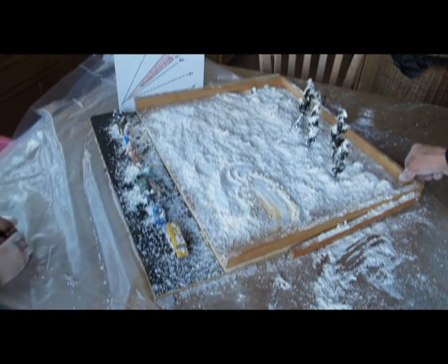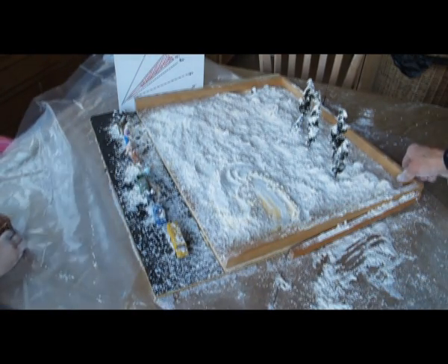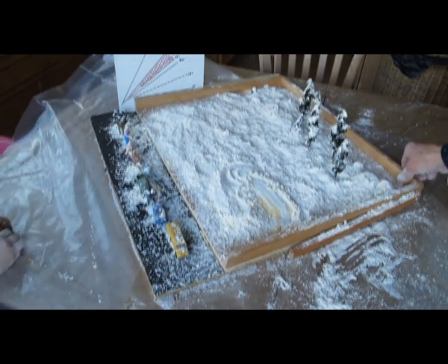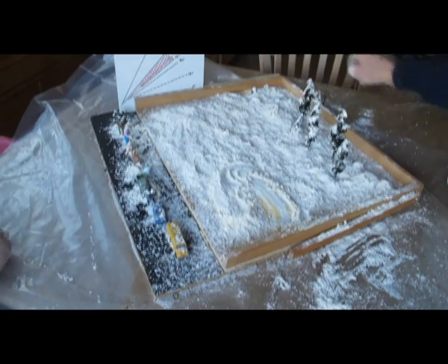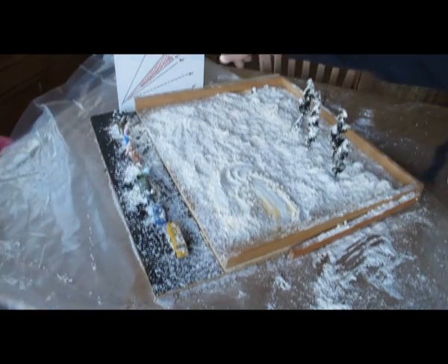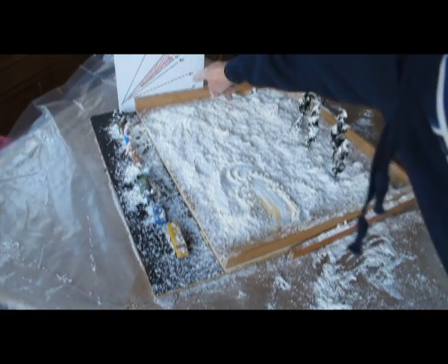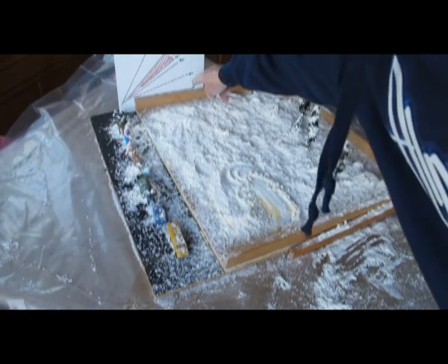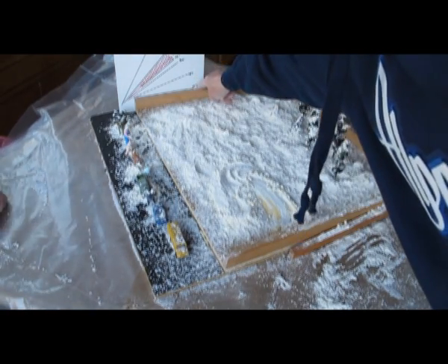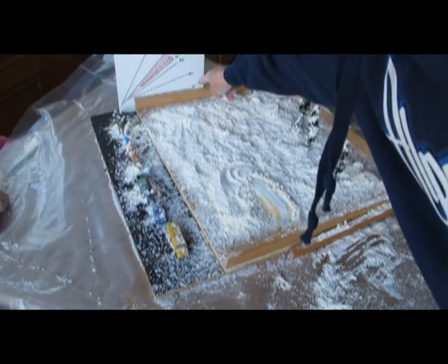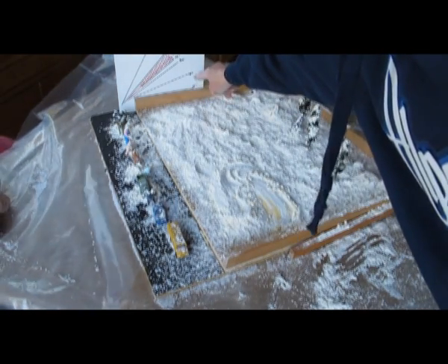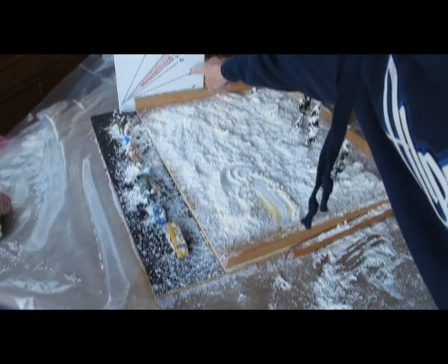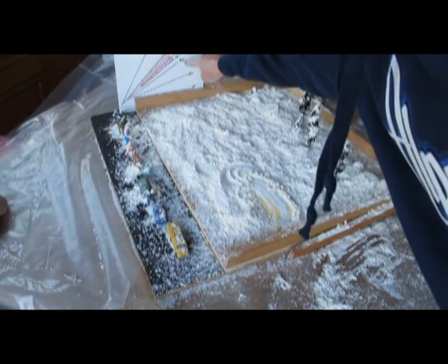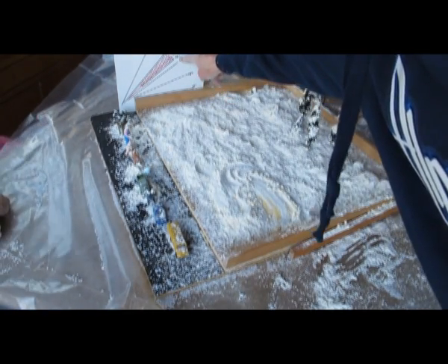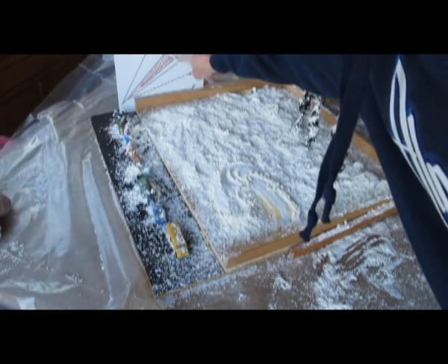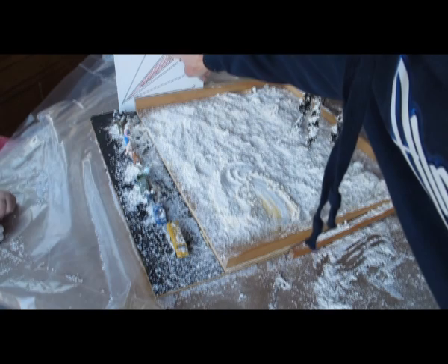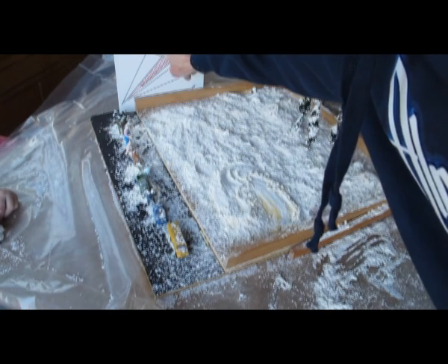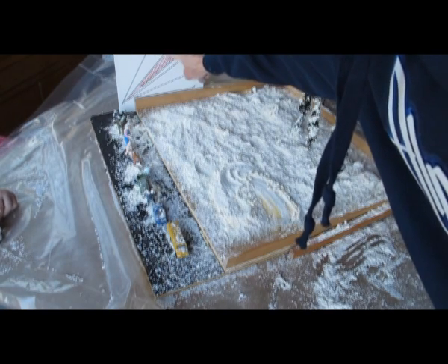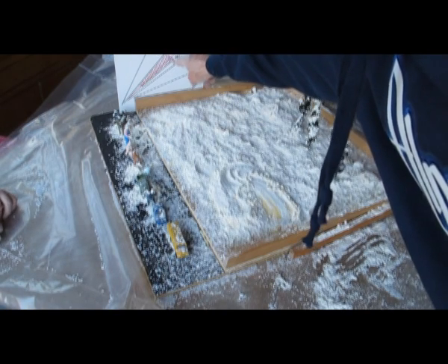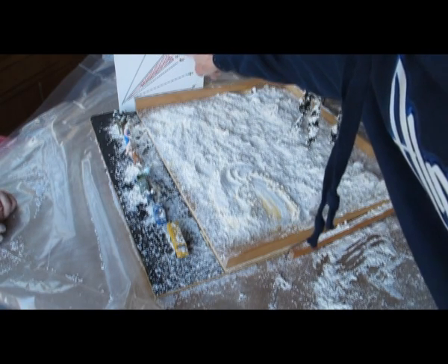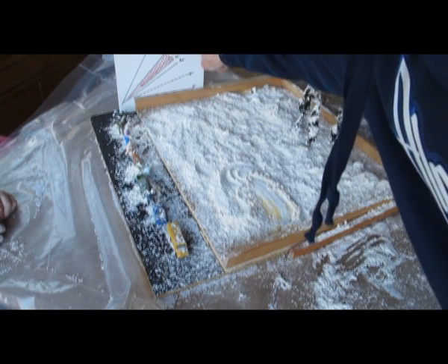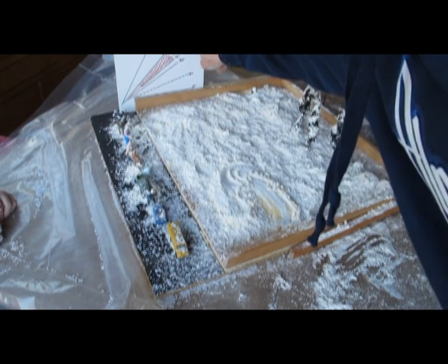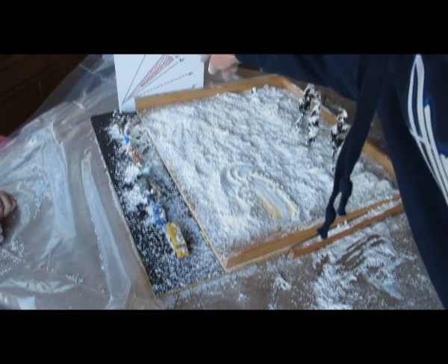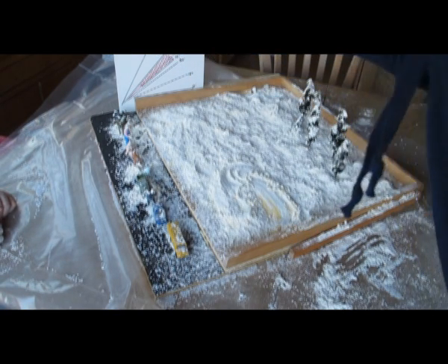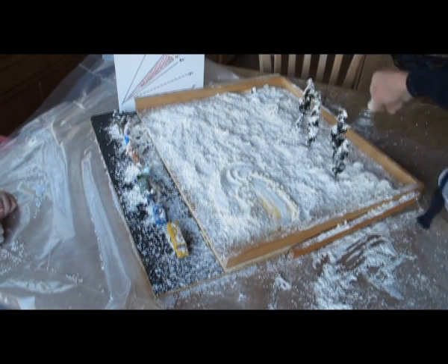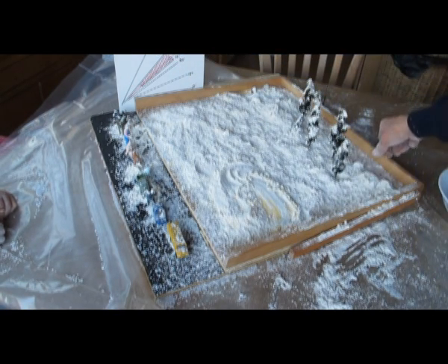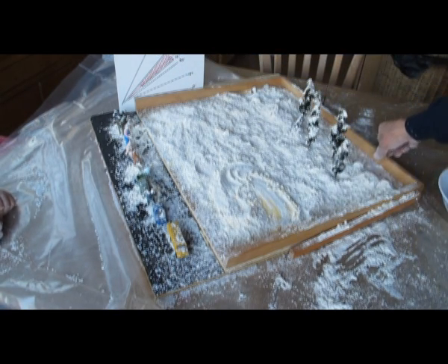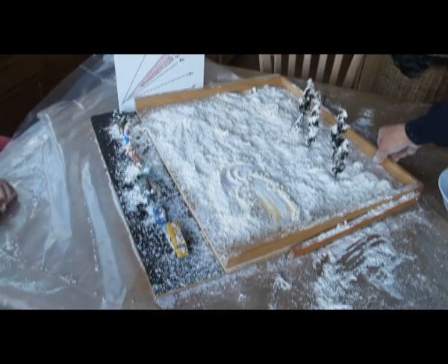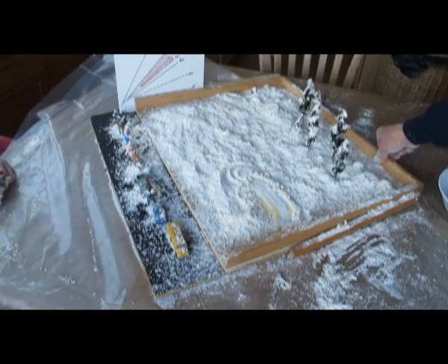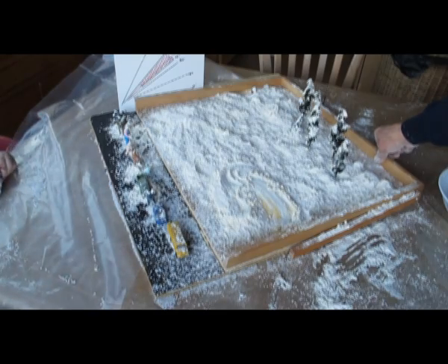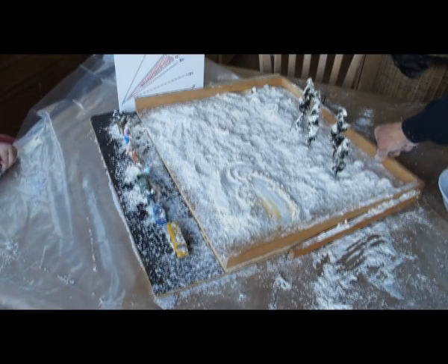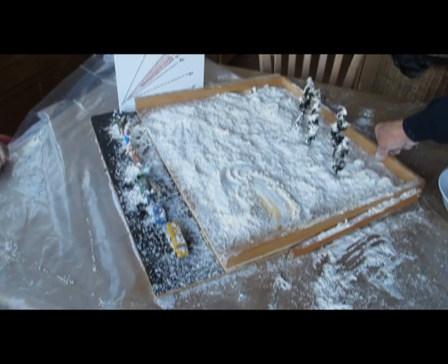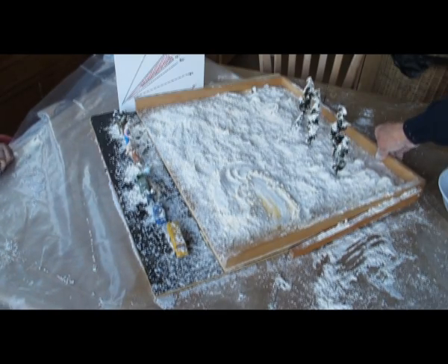So now we're going to tip it up, and these are the different angles — they're 0, 15, 30, 35, 45, 60 degrees — and the prime angle is 38 degrees. We're going to tip it up and see what happens.